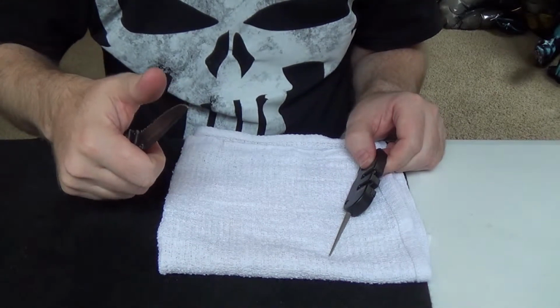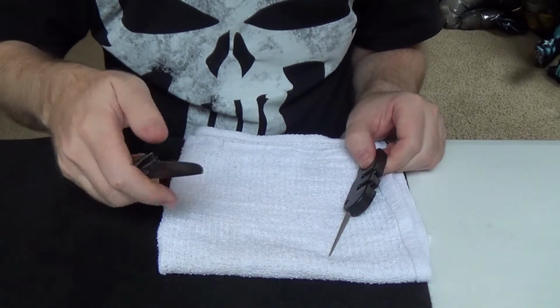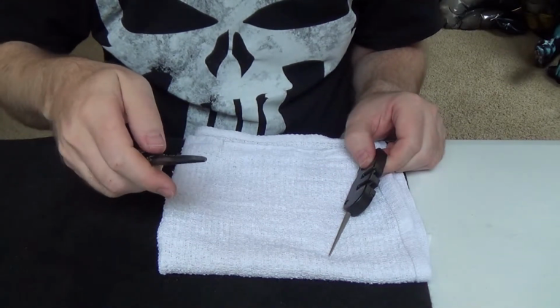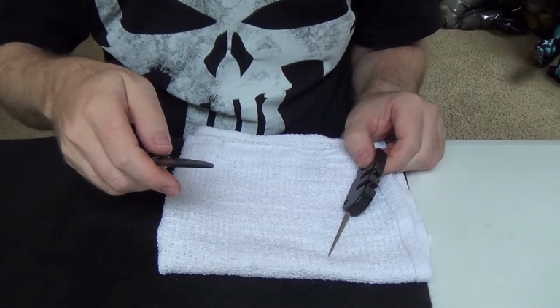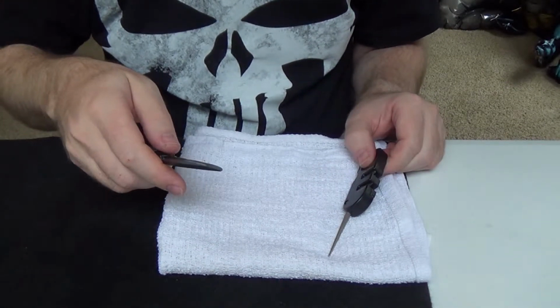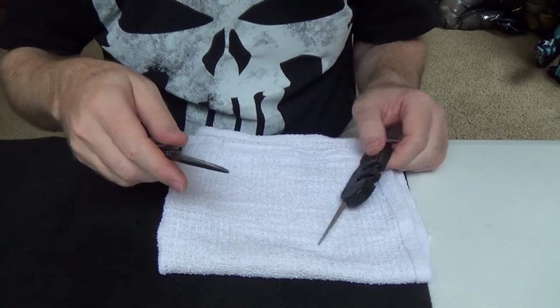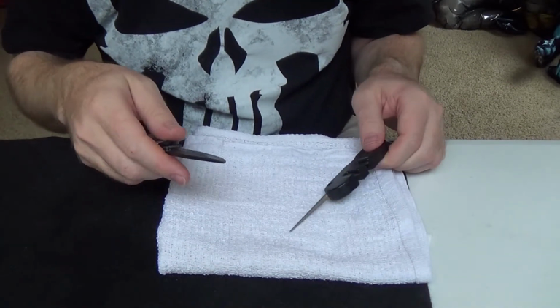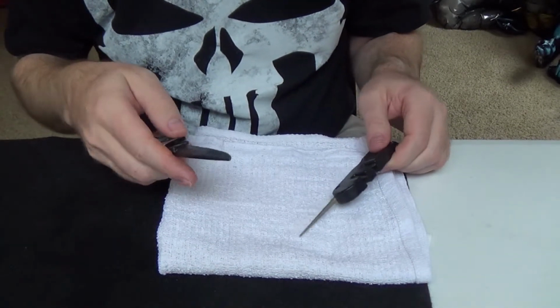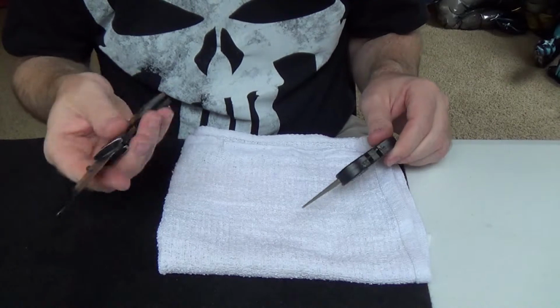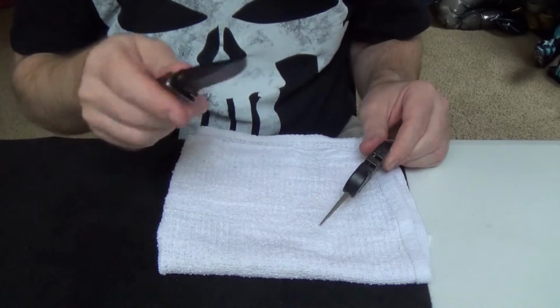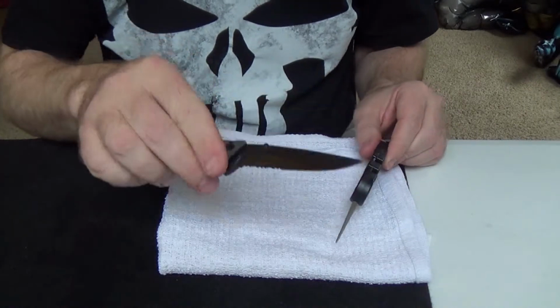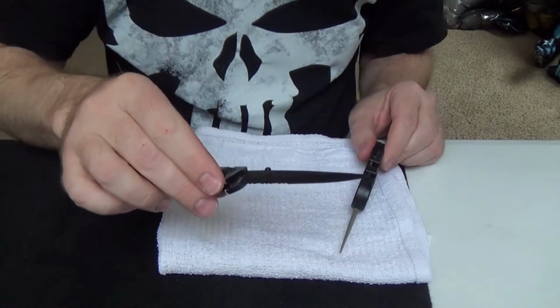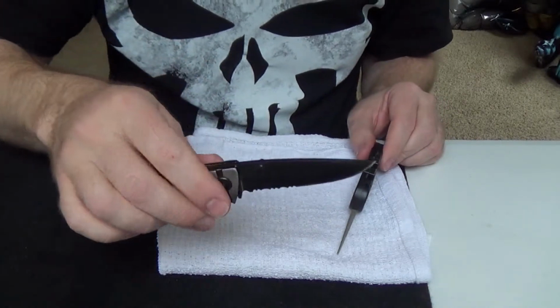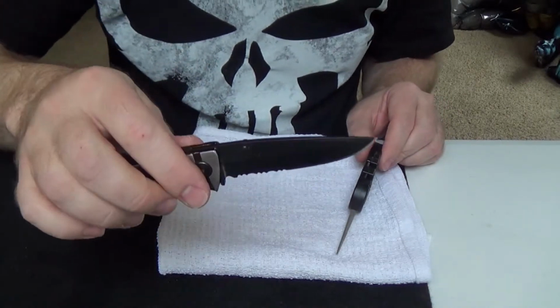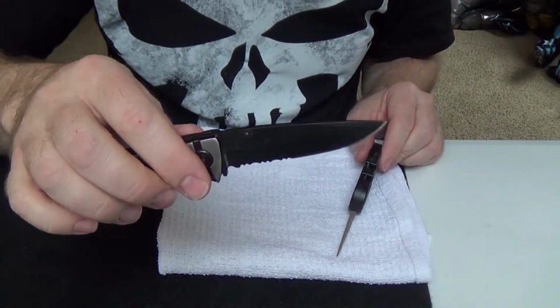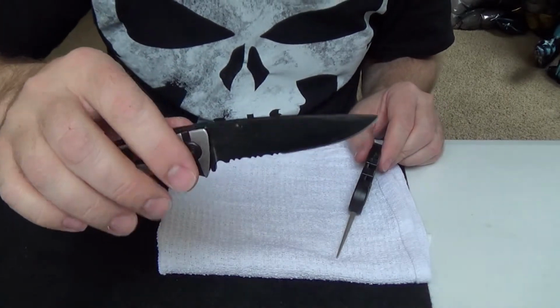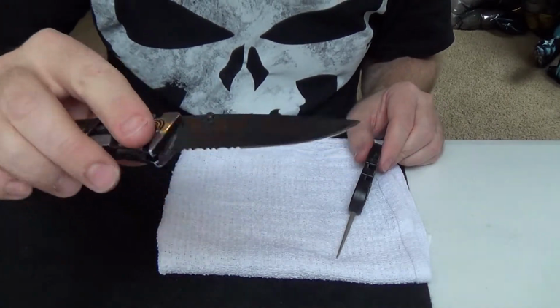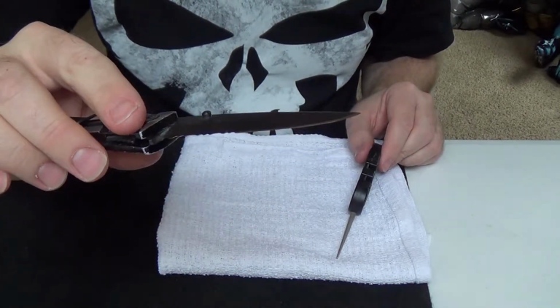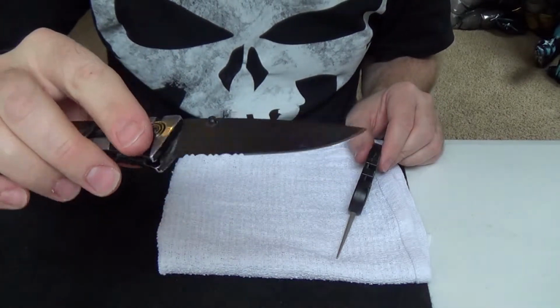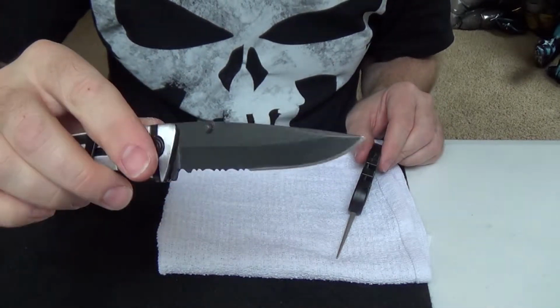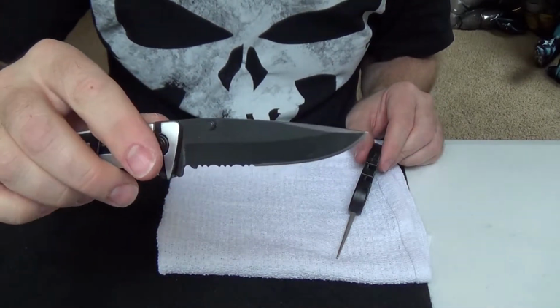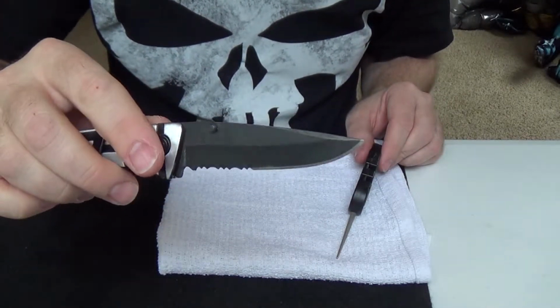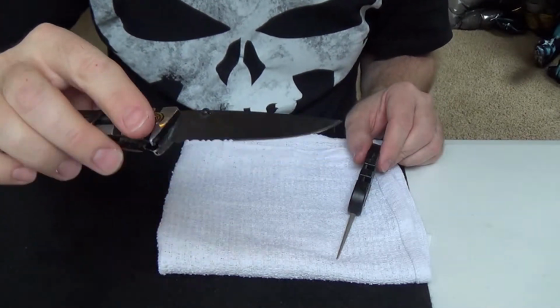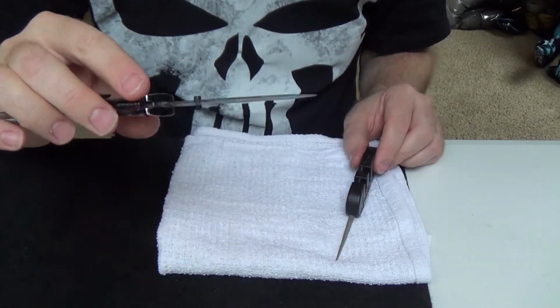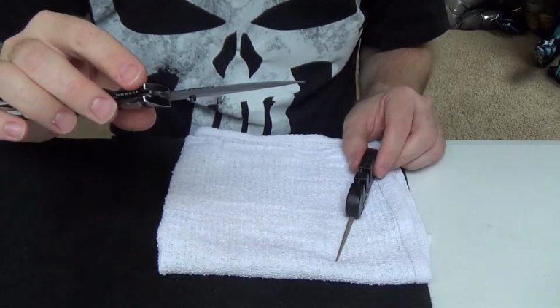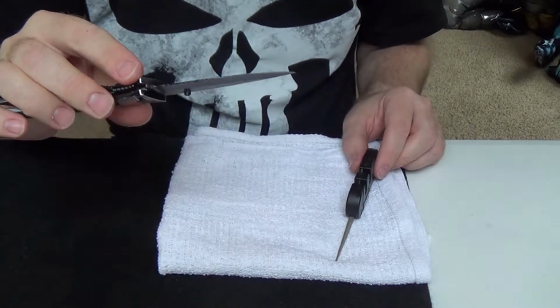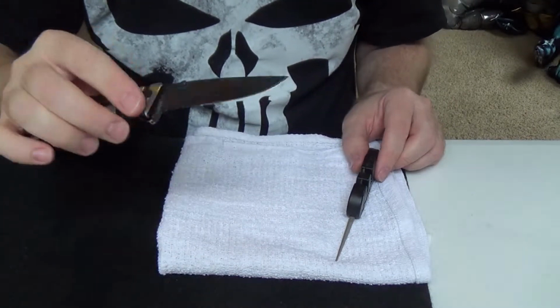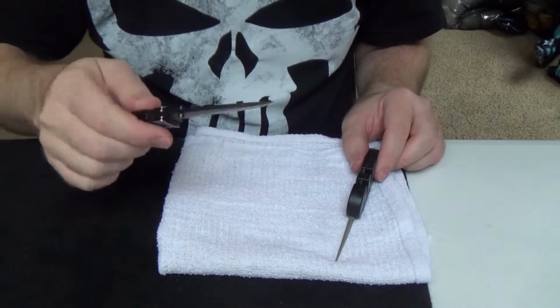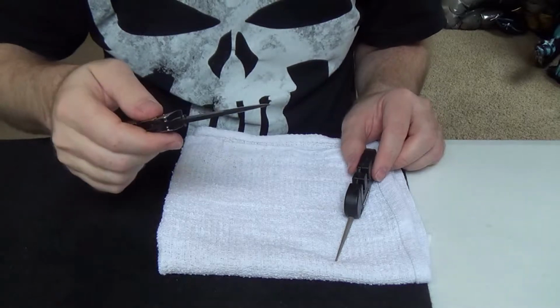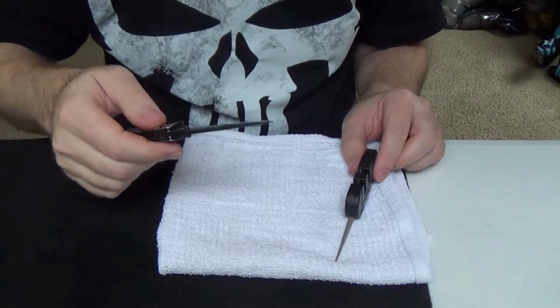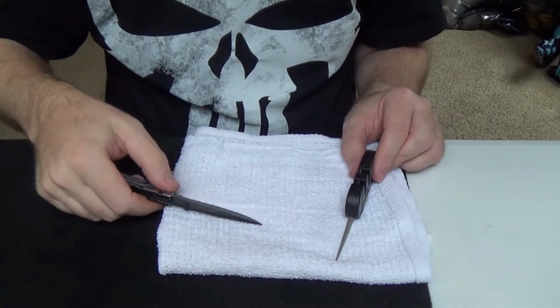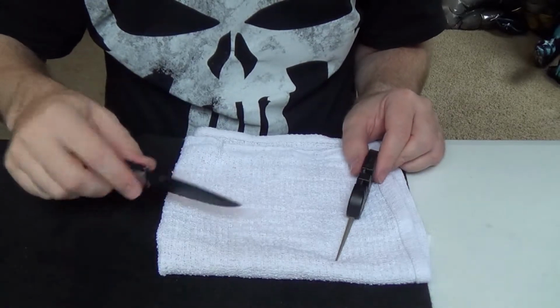Wow, big difference. I could probably put a little more of an edge on it, working on it, but massive improvements already.